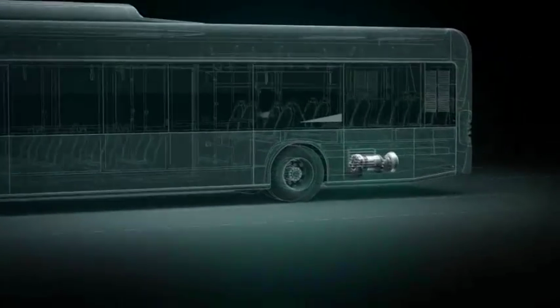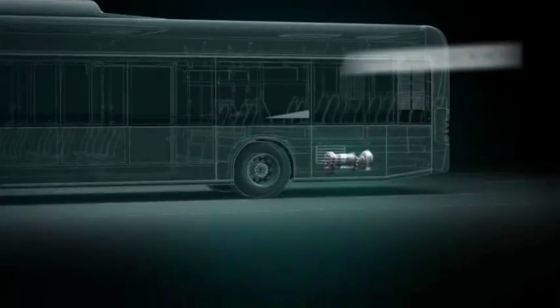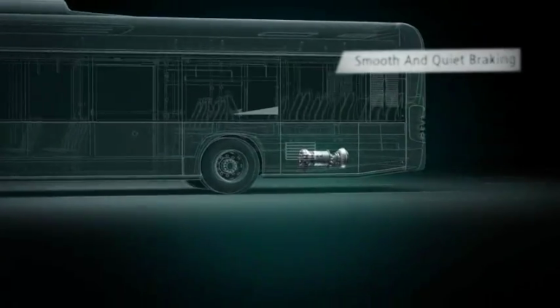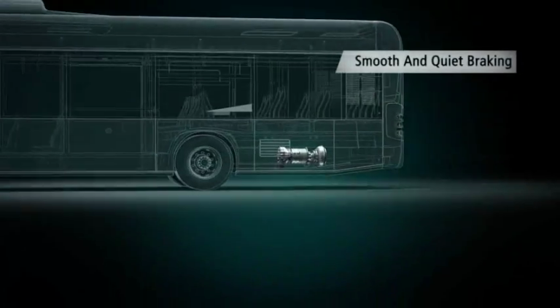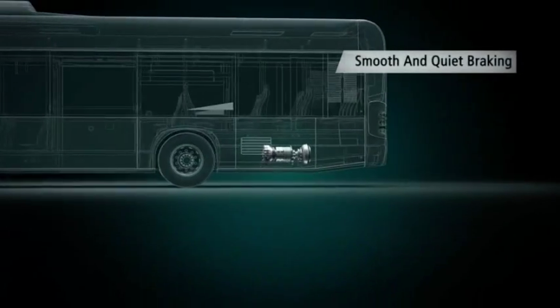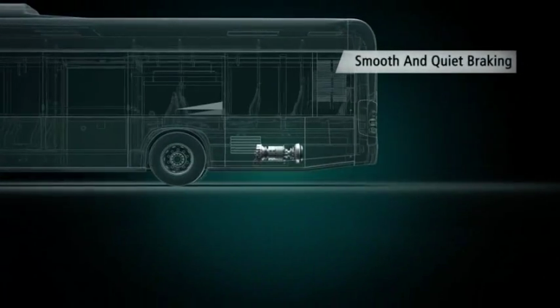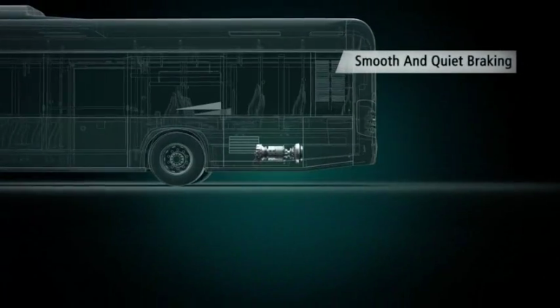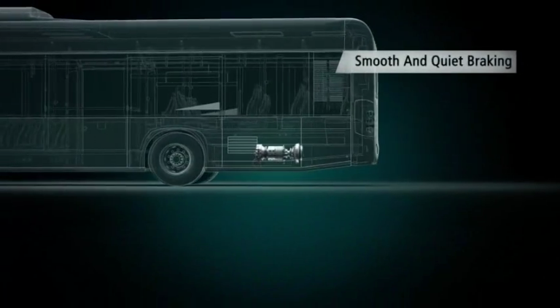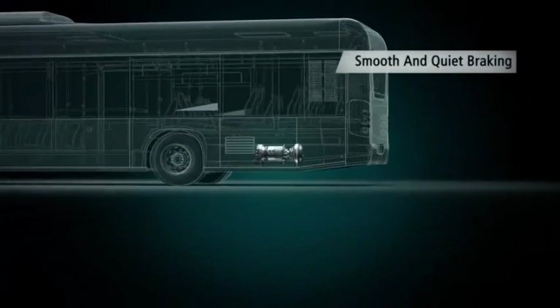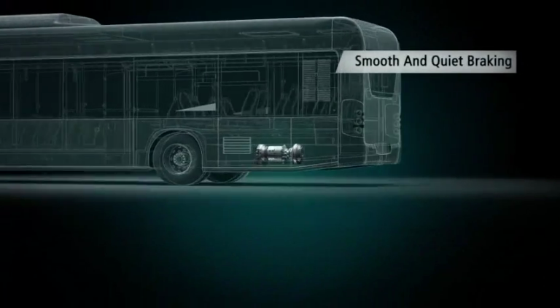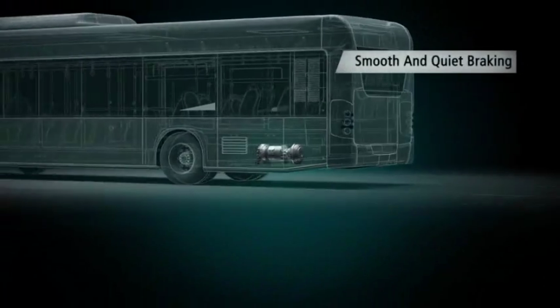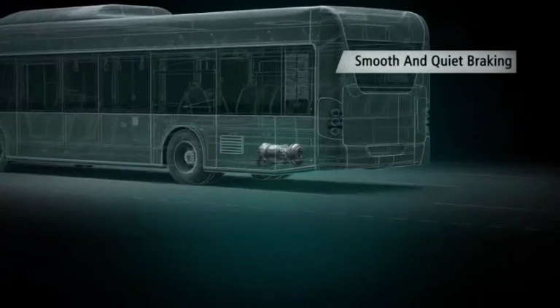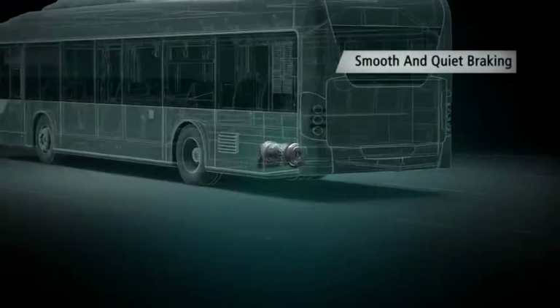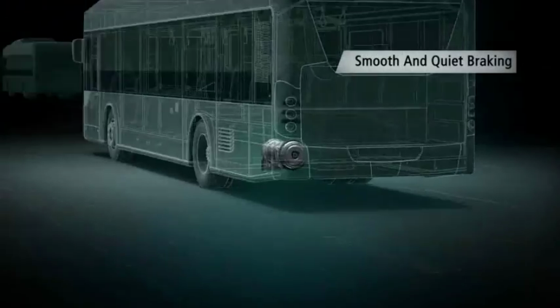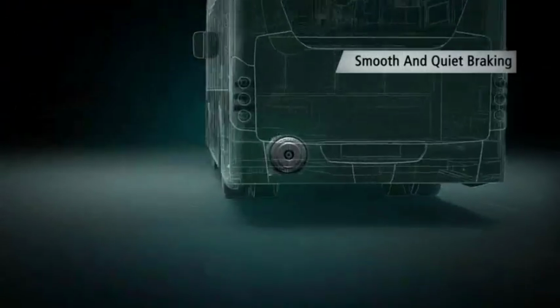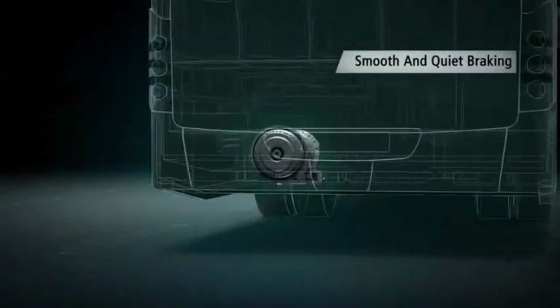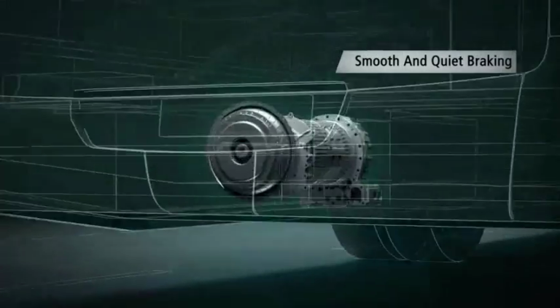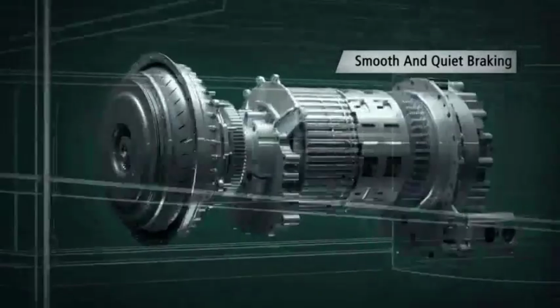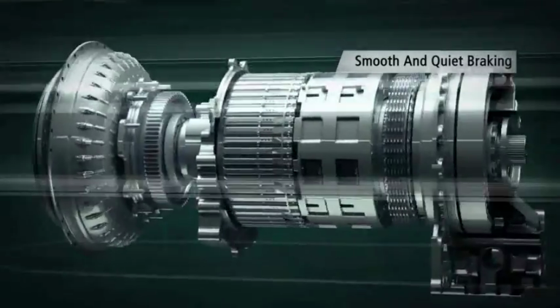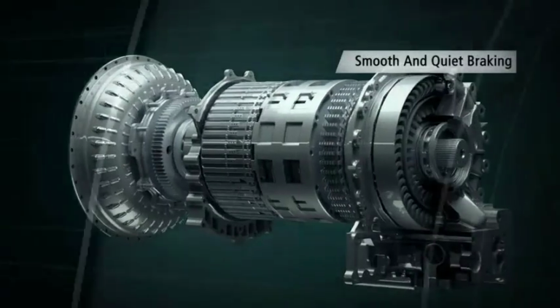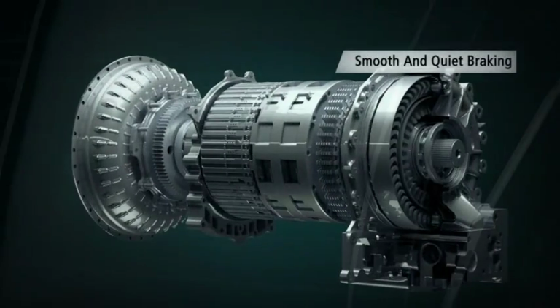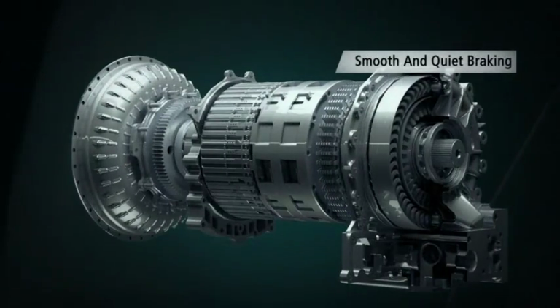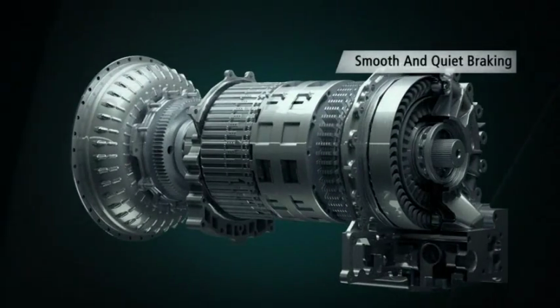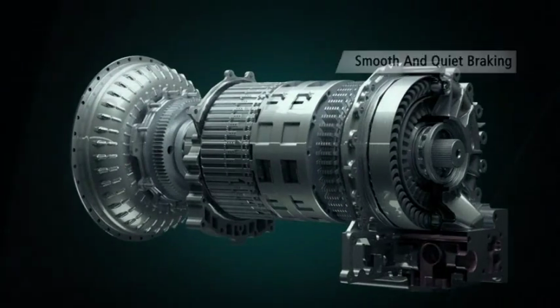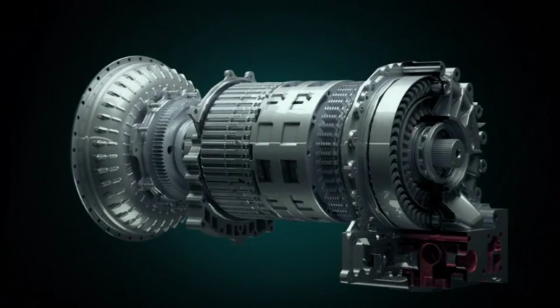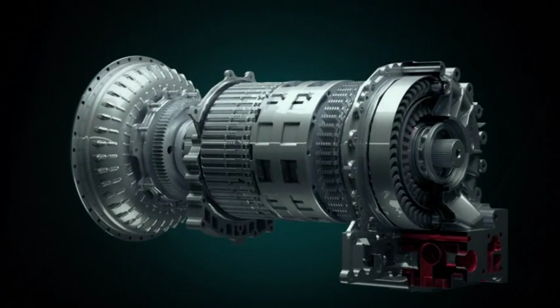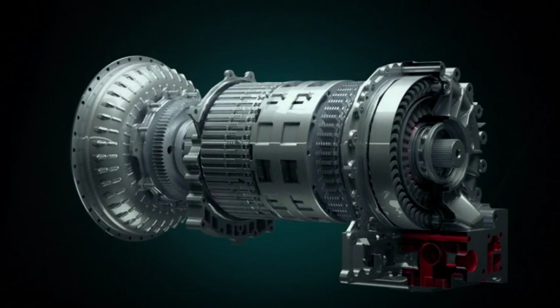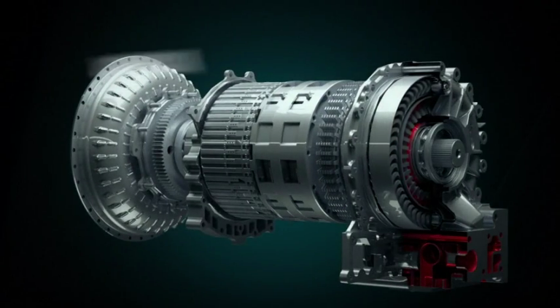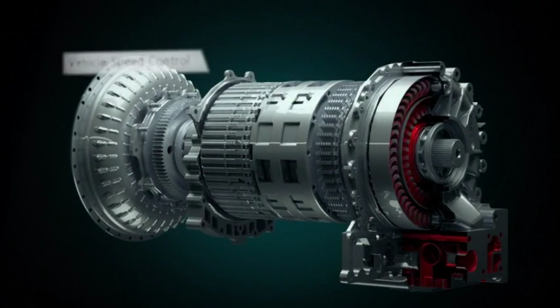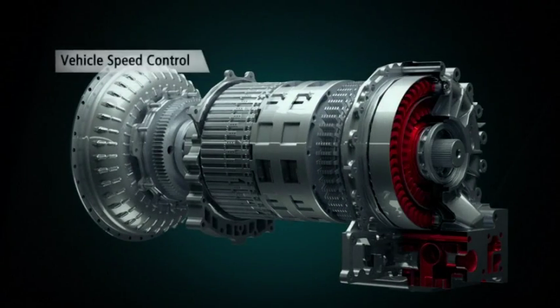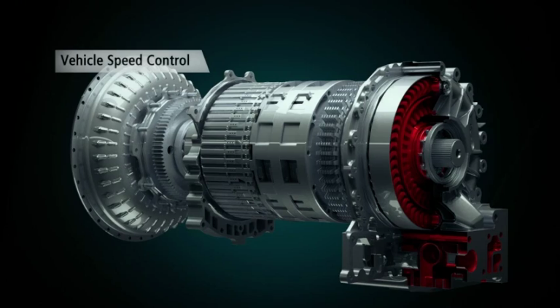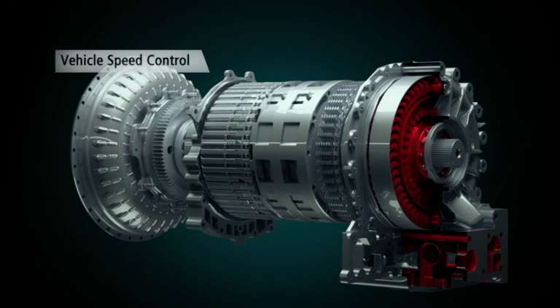Smooth and quiet braking. Fluid coupling between the rotor and cavity veins of the retarder make the braking smooth and quiet.